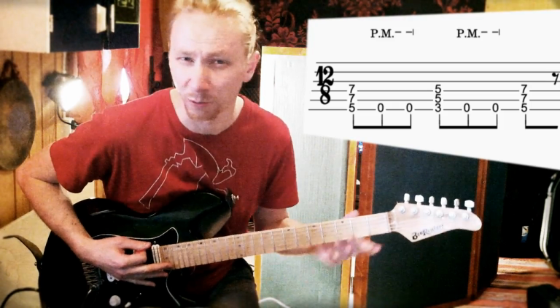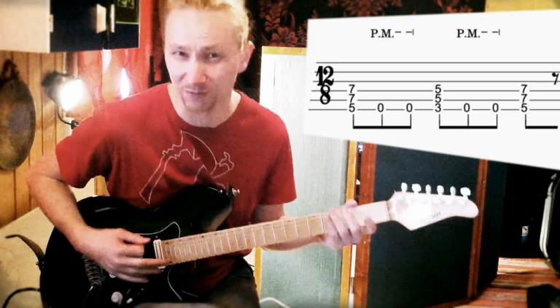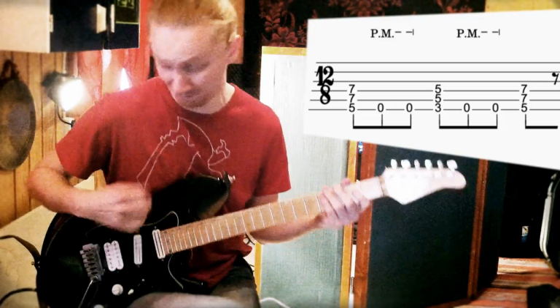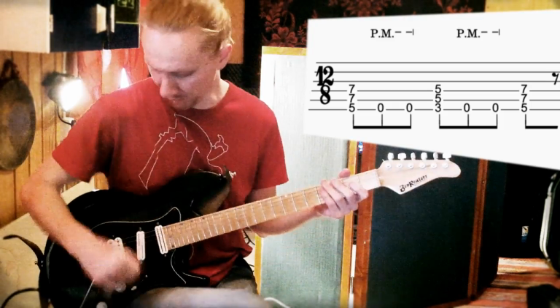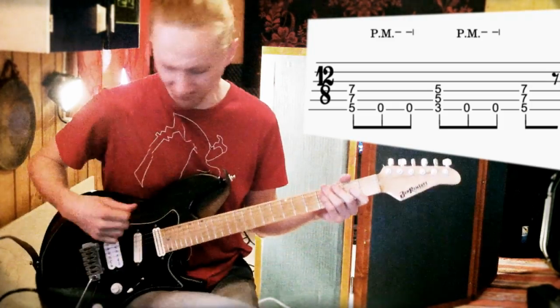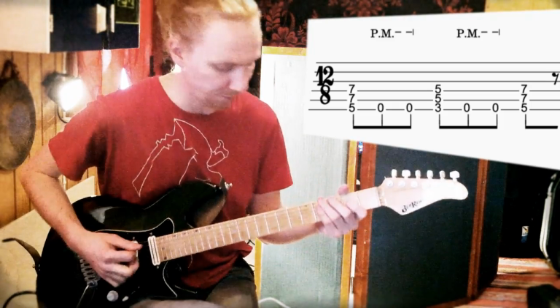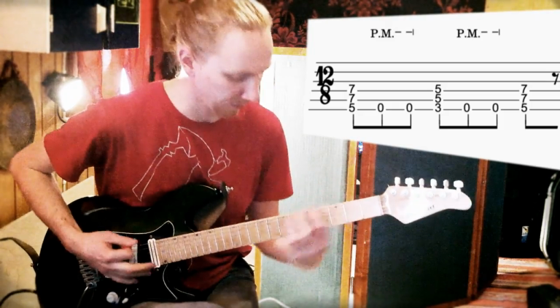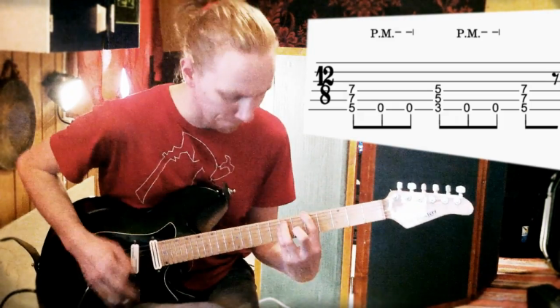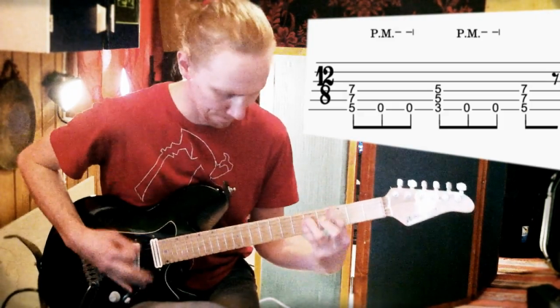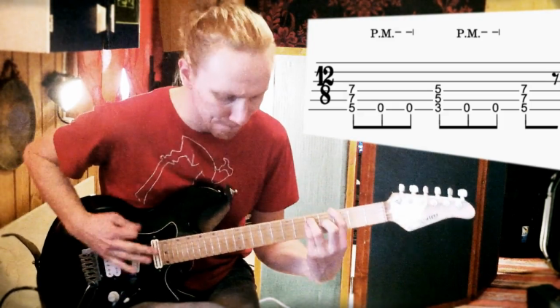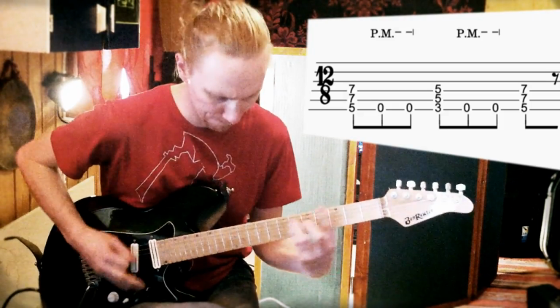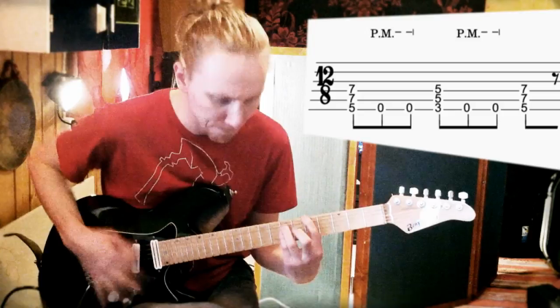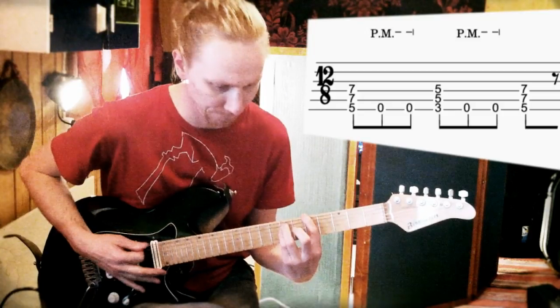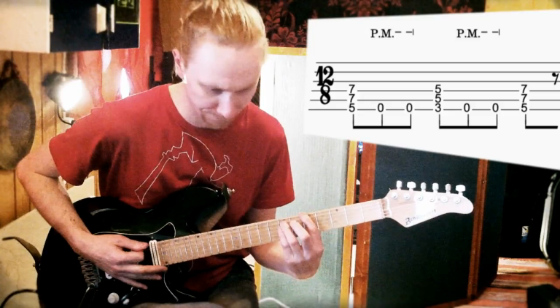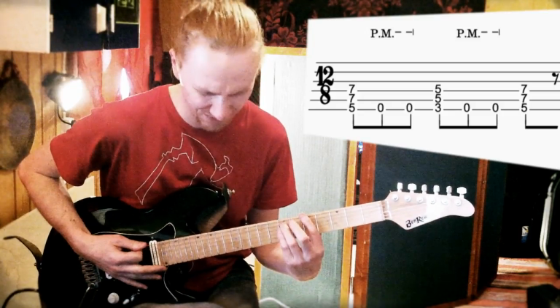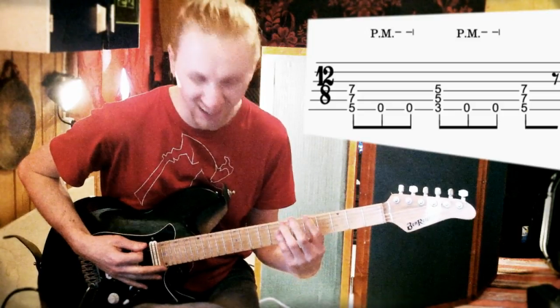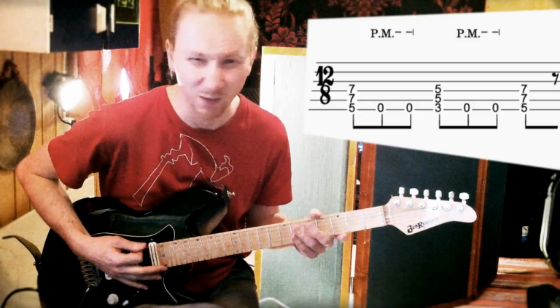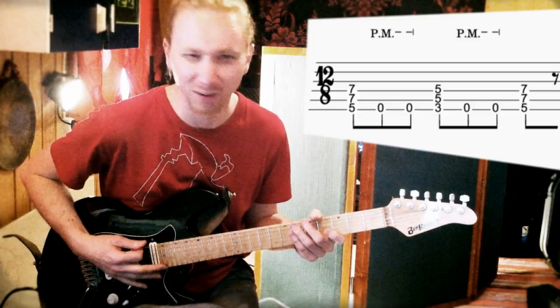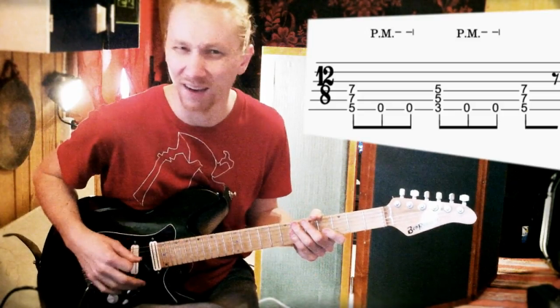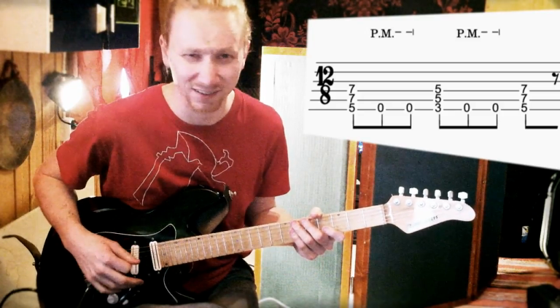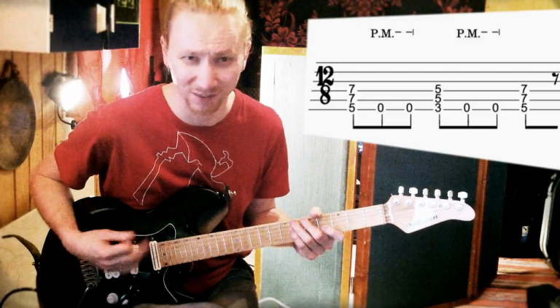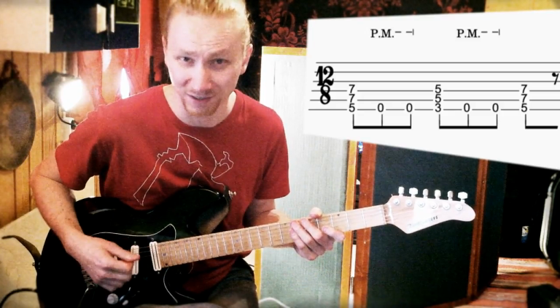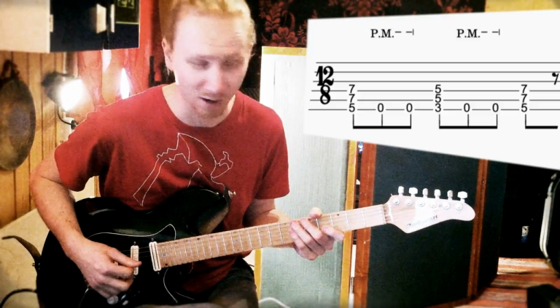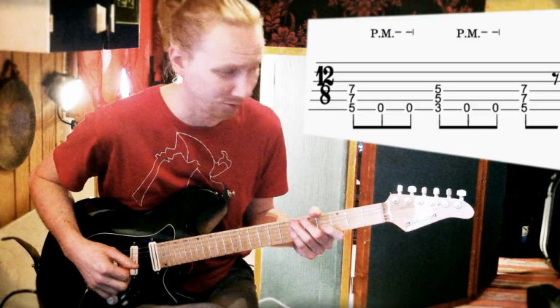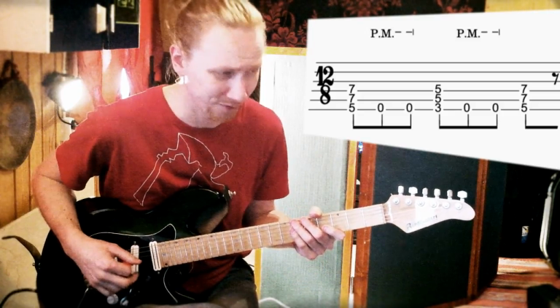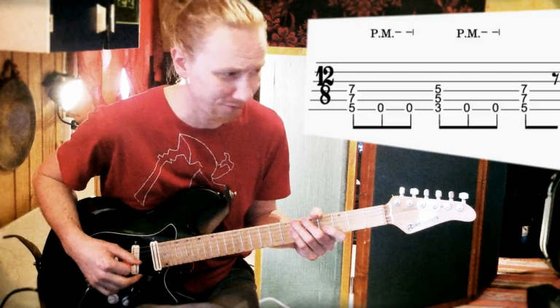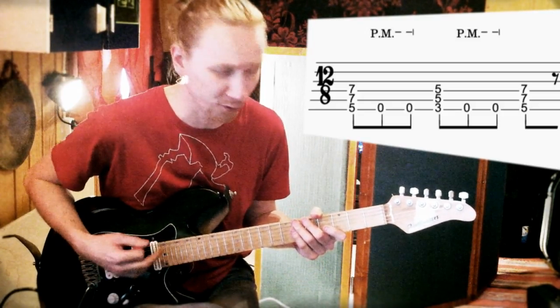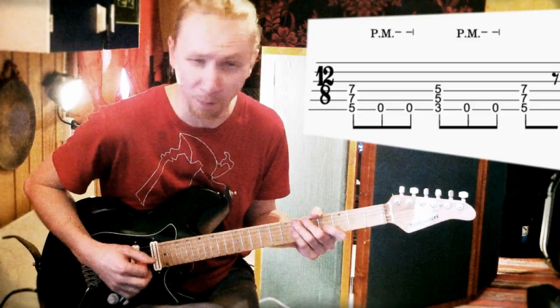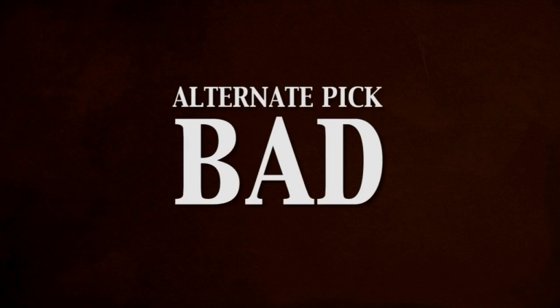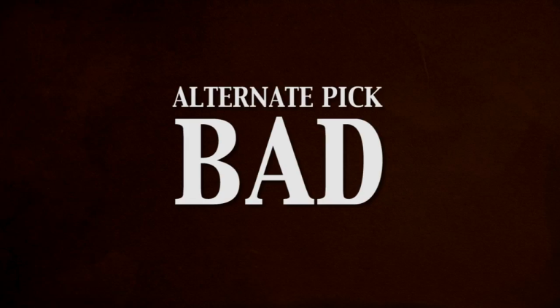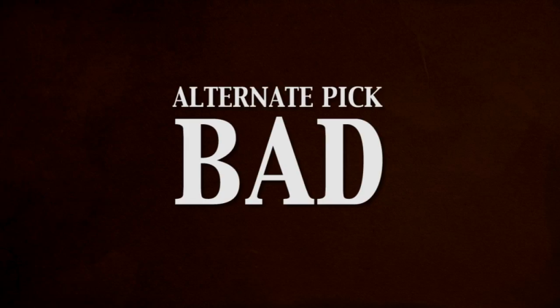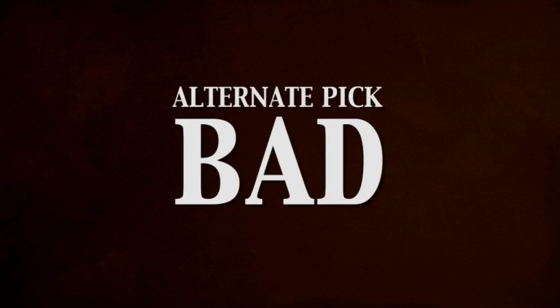If I would alternate pick, it wouldn't have as tight a sound. If you compare...